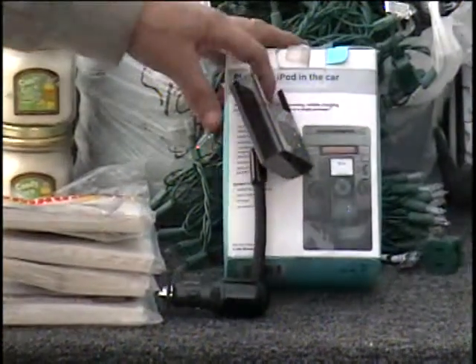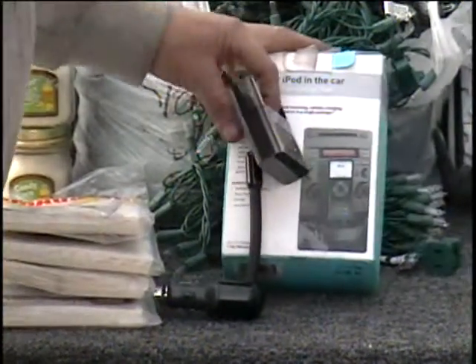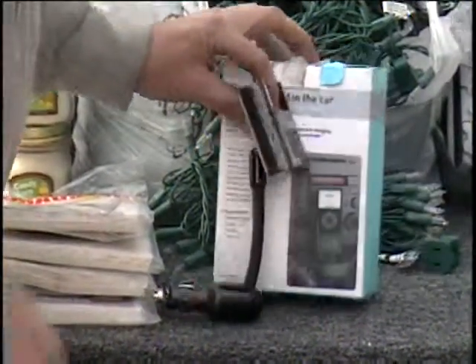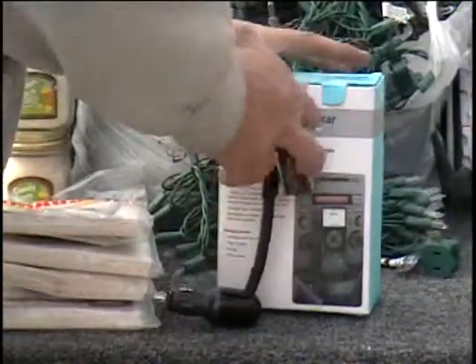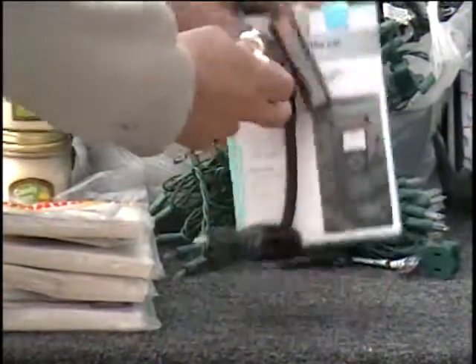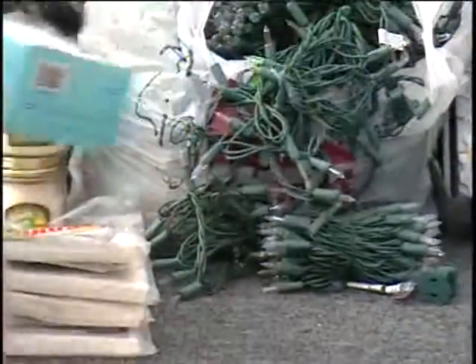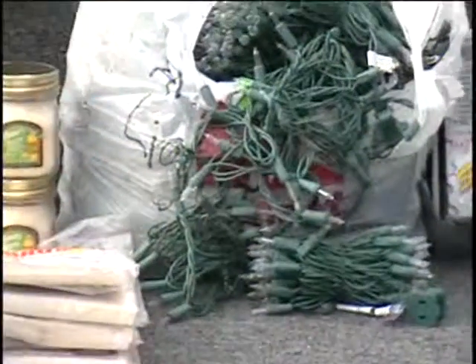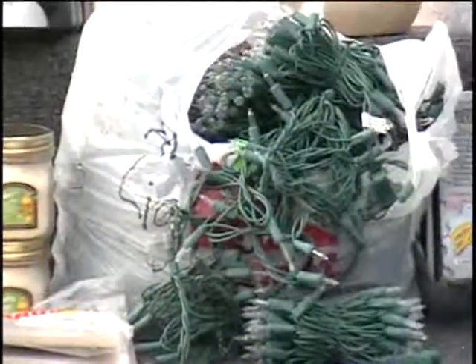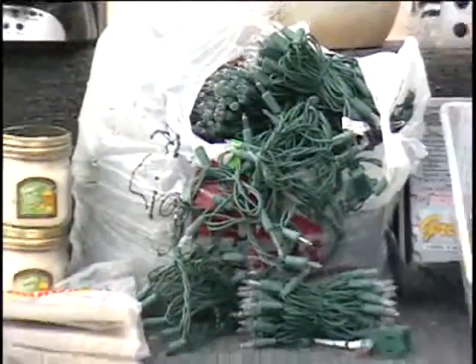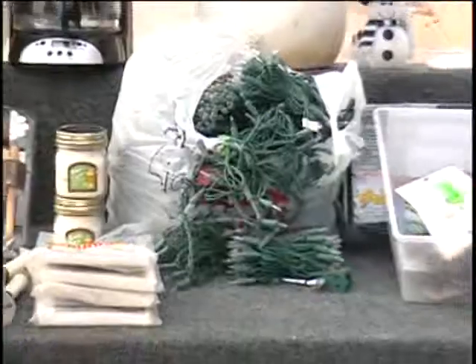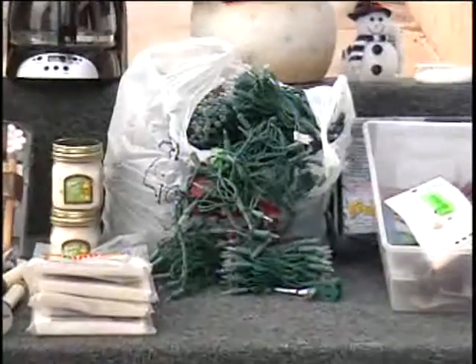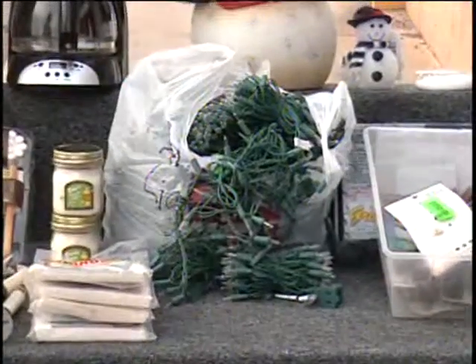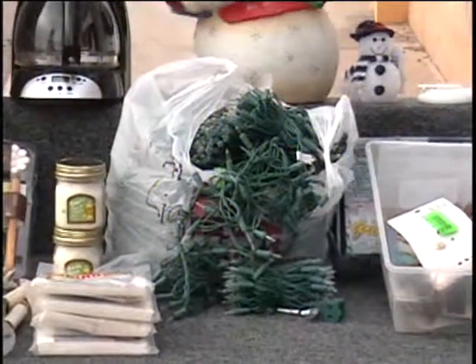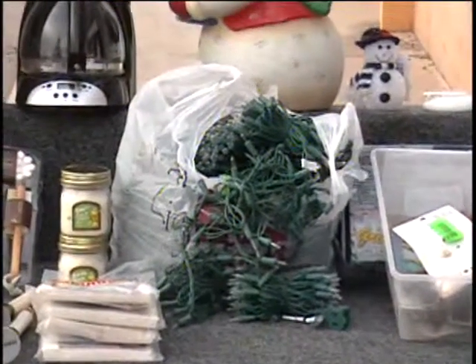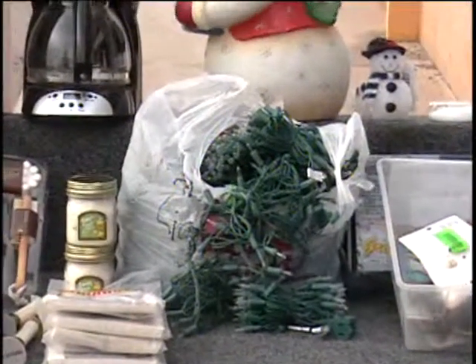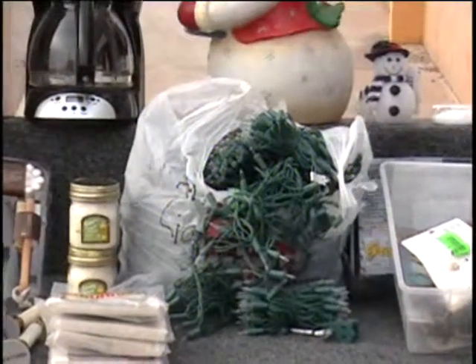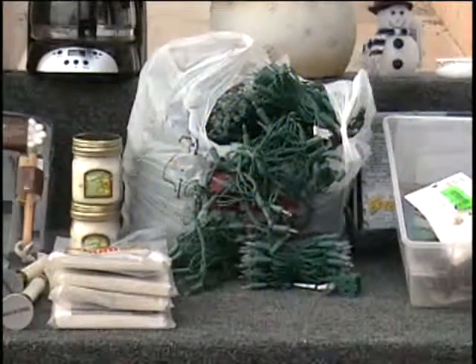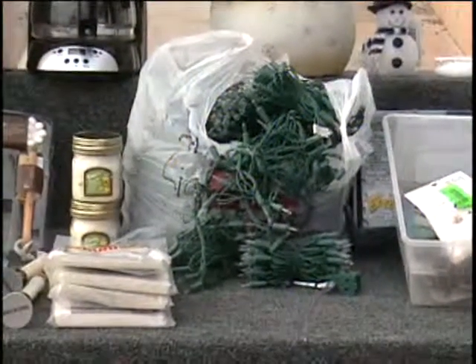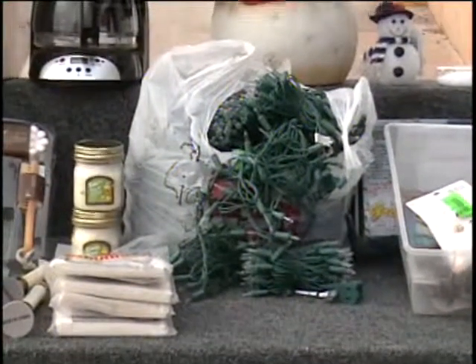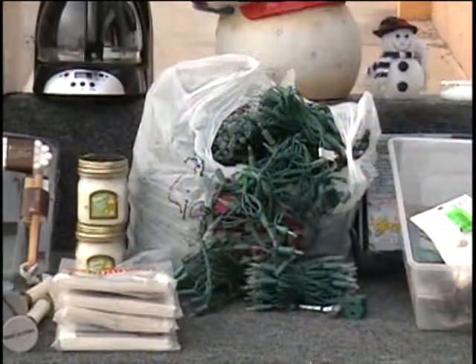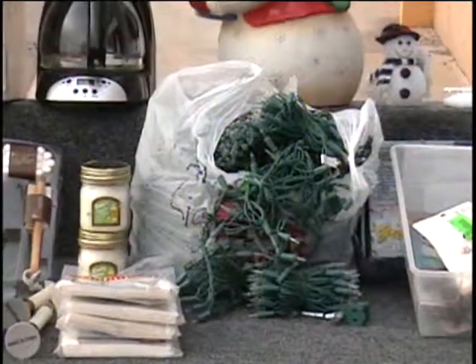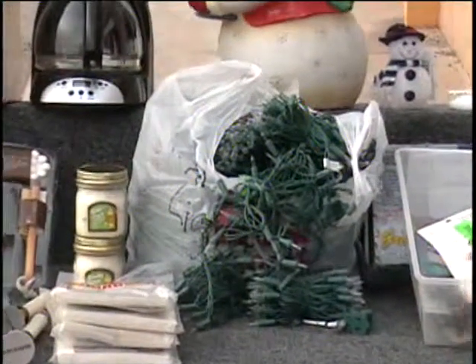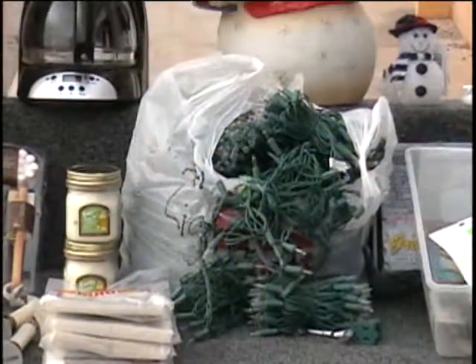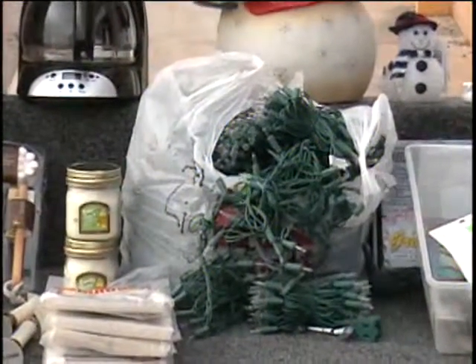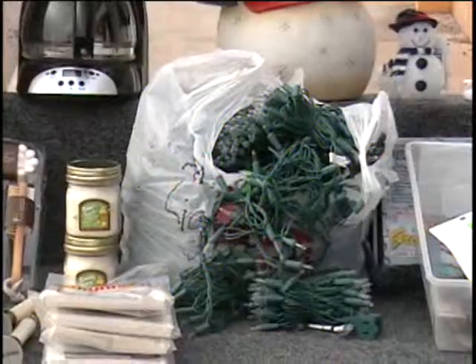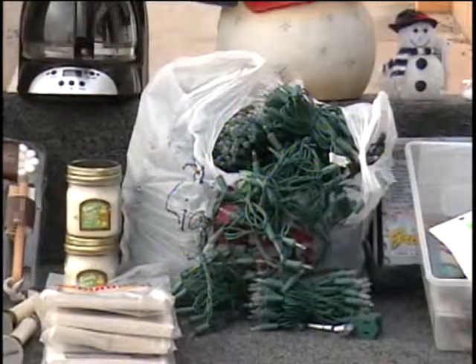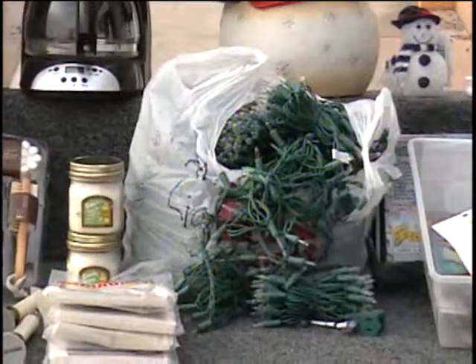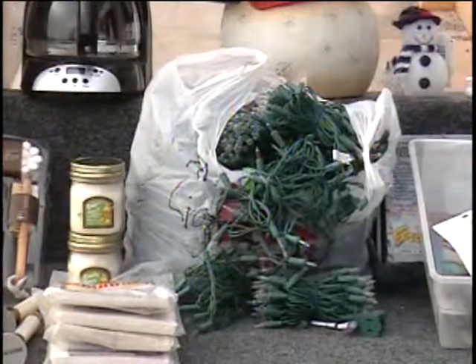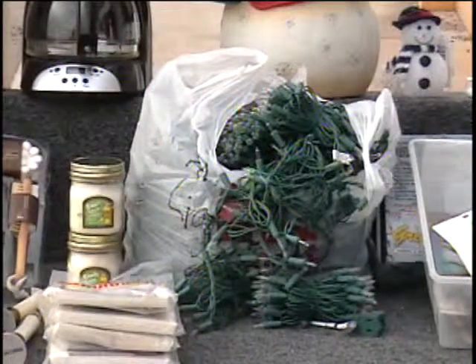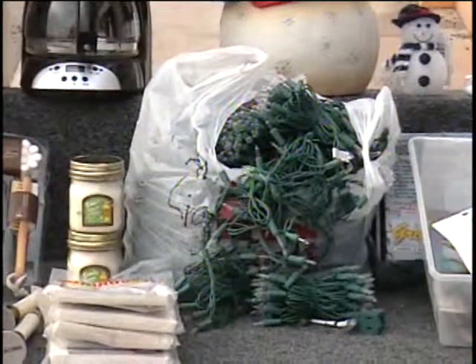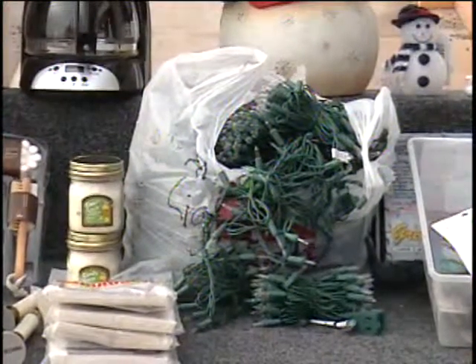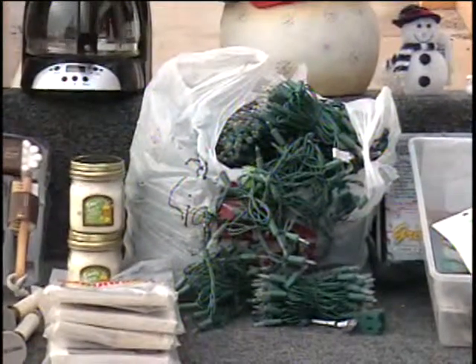I've got the last of the Christmas lights. These are all clear lights, they all work, and it's six strings. A box of those lights sells for $9.99, so this is $60 worth. You call and give me a bid.